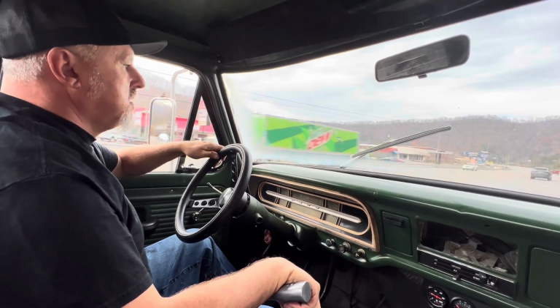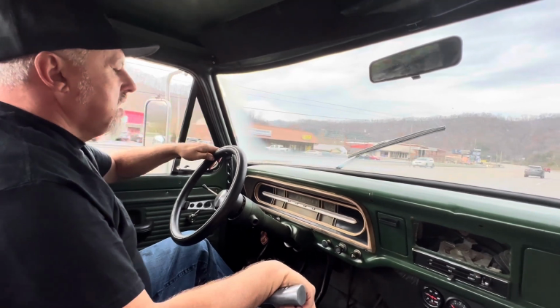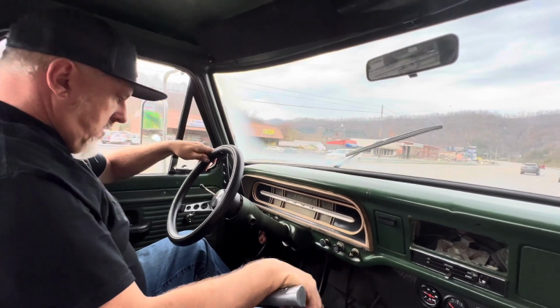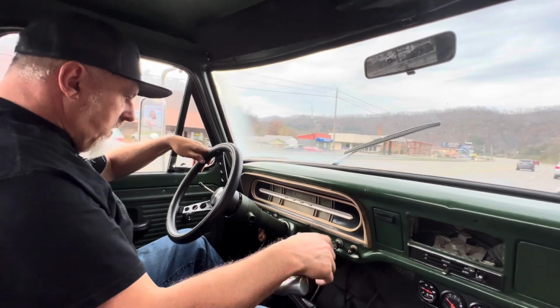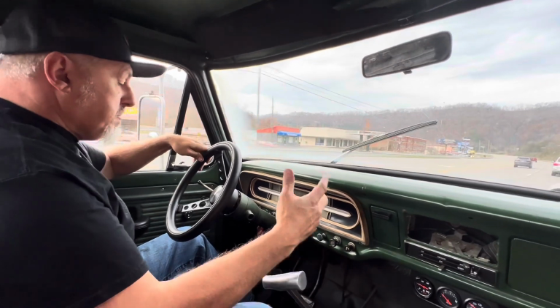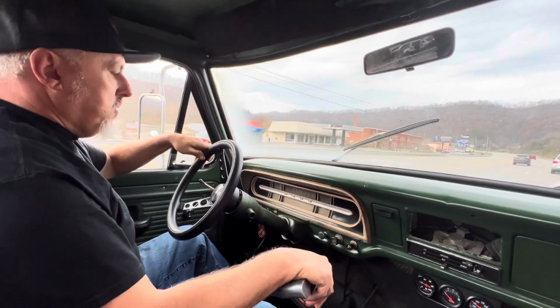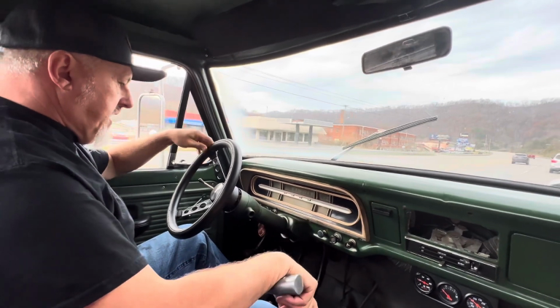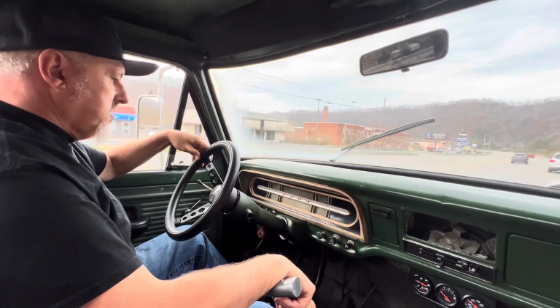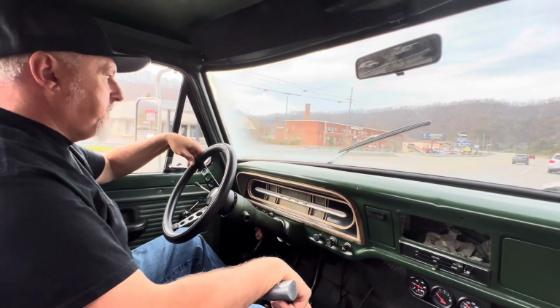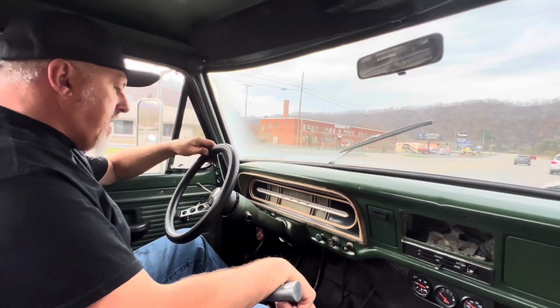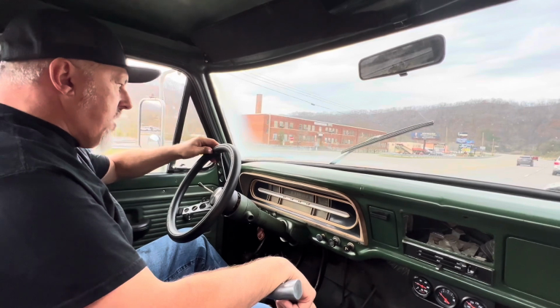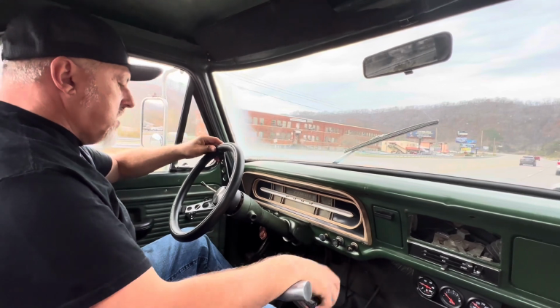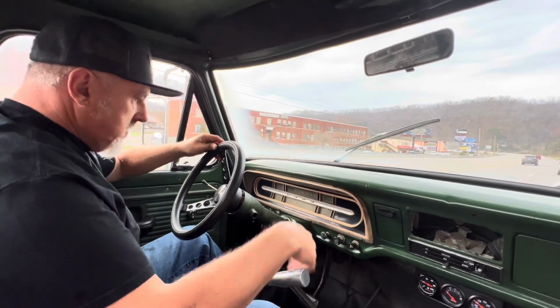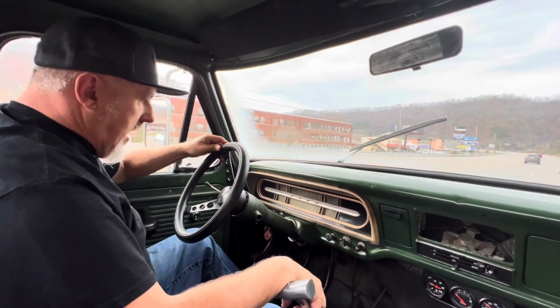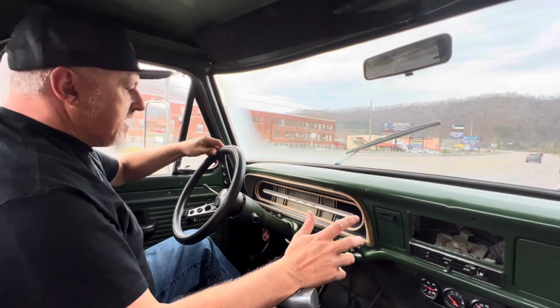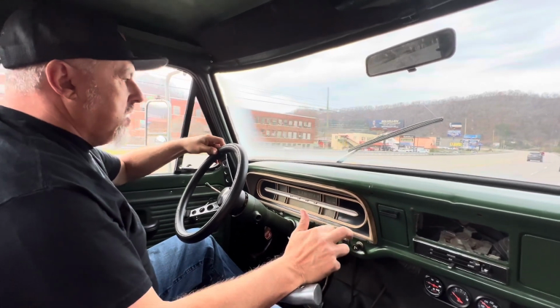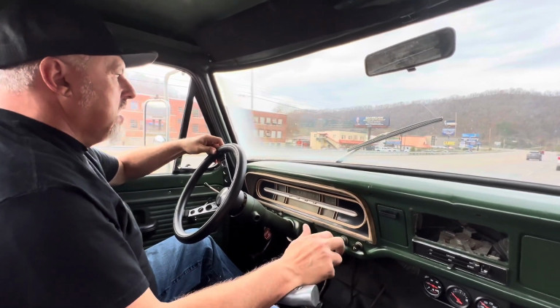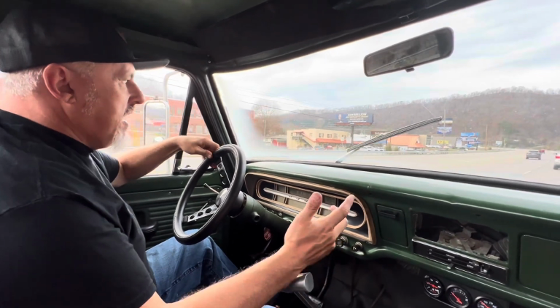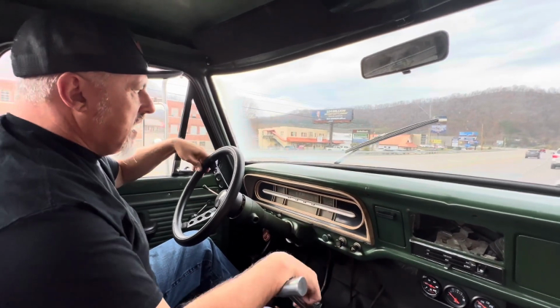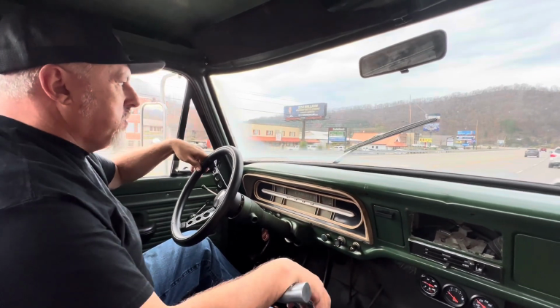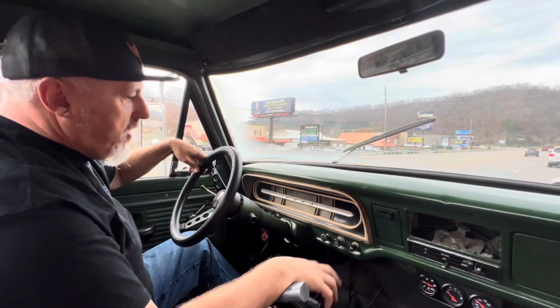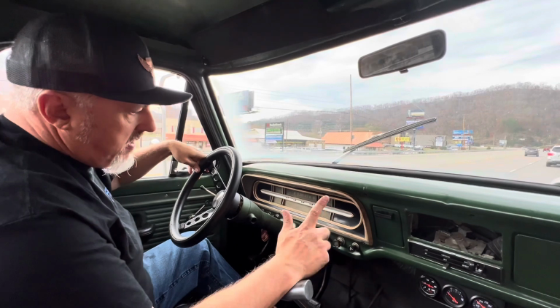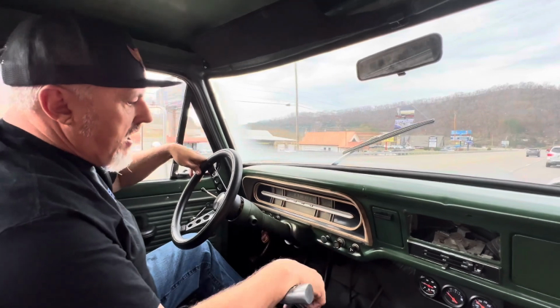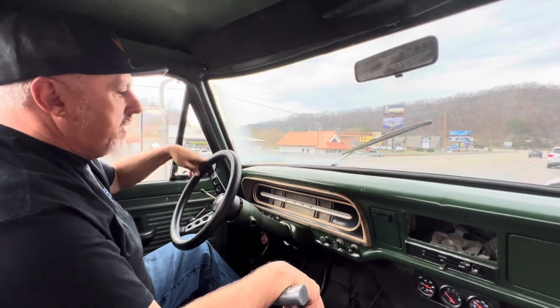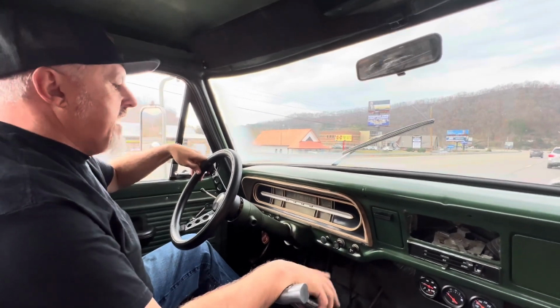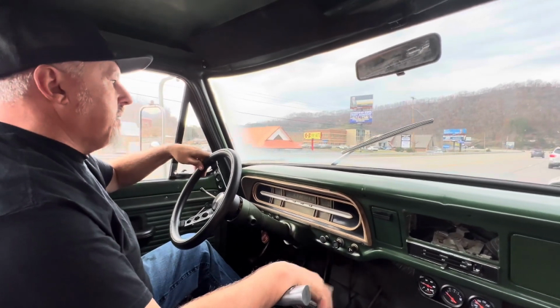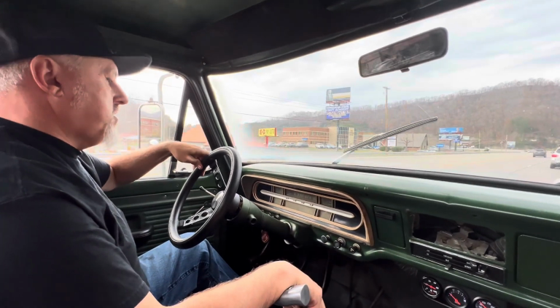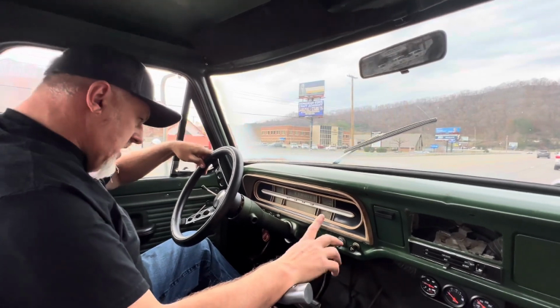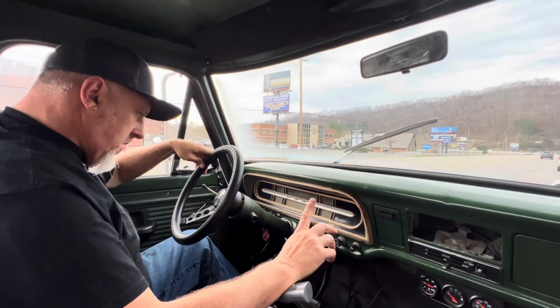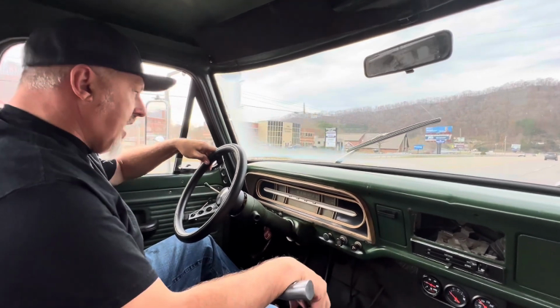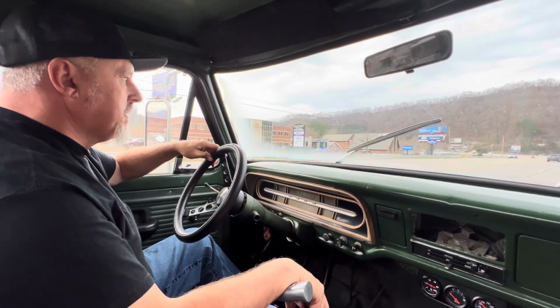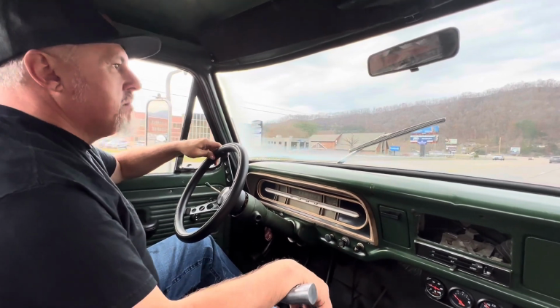We're cruising — speedometer works. We're going about 50 miles an hour or so. Gas gauge works. Alternator gauge works. Oil pressure gauge — the GM gauge — doesn't work on the light.